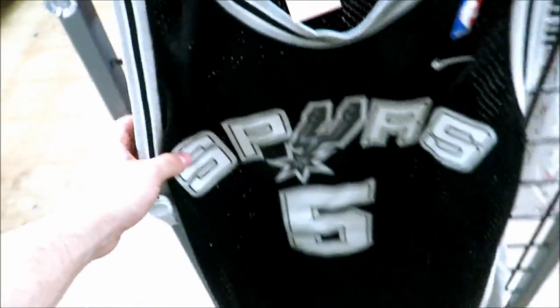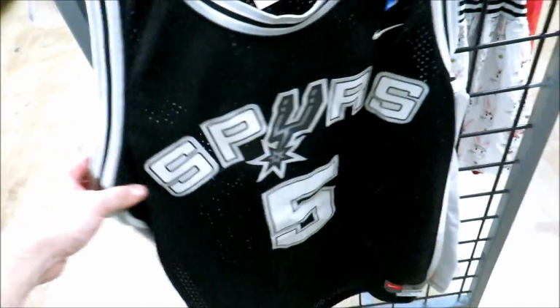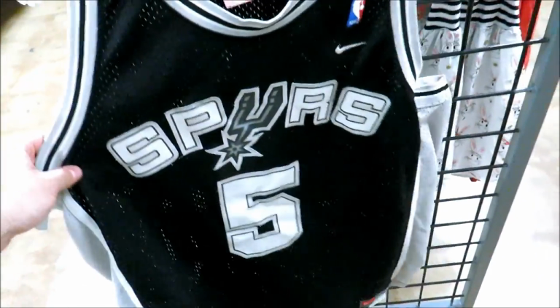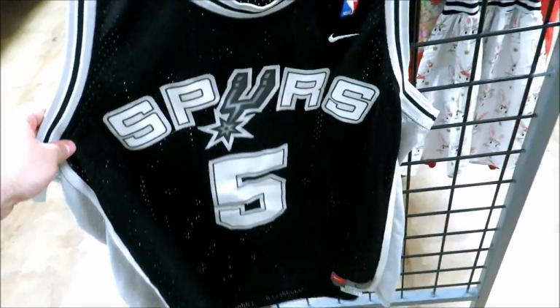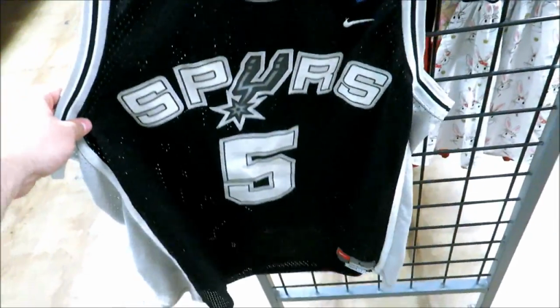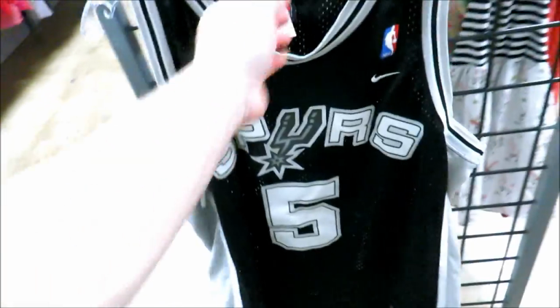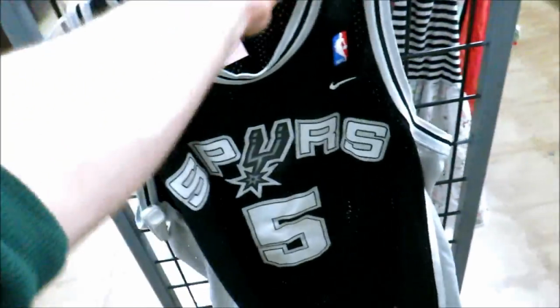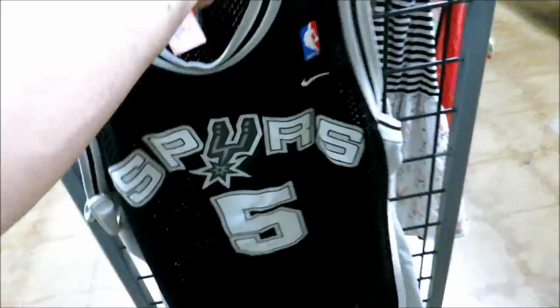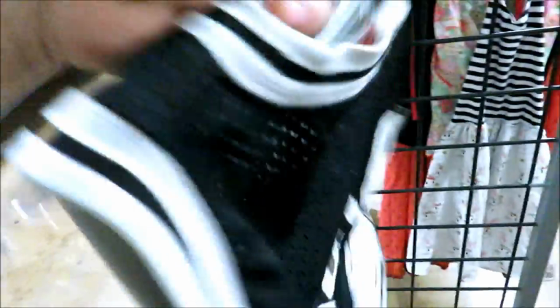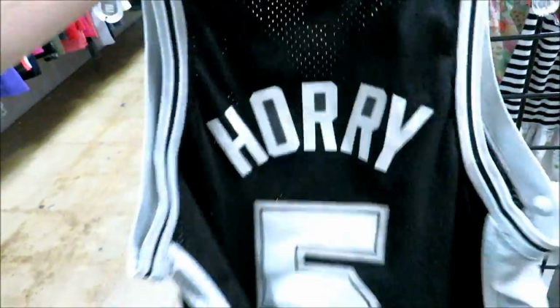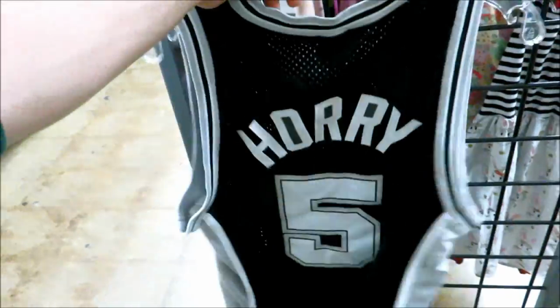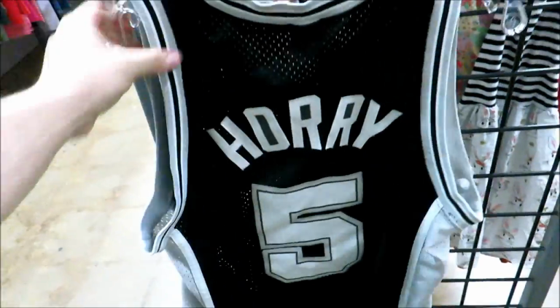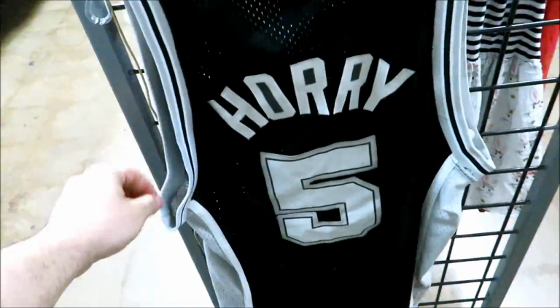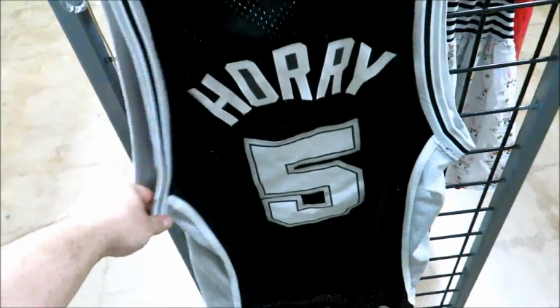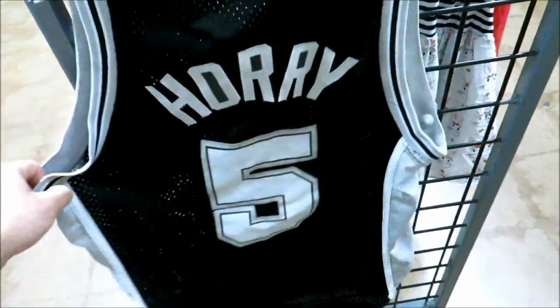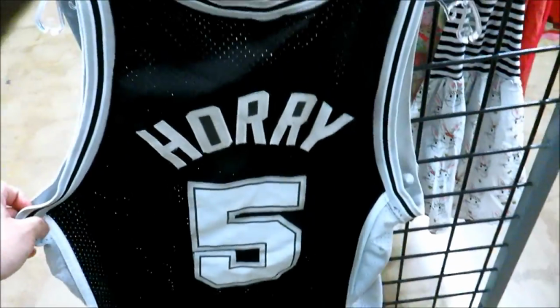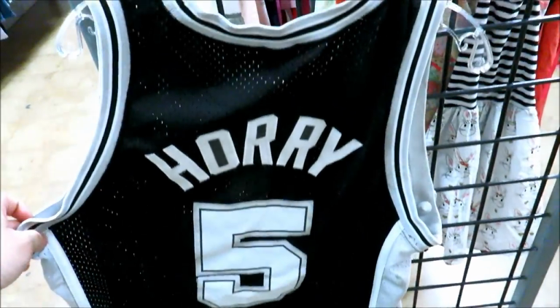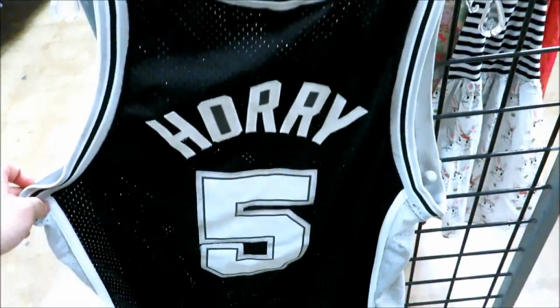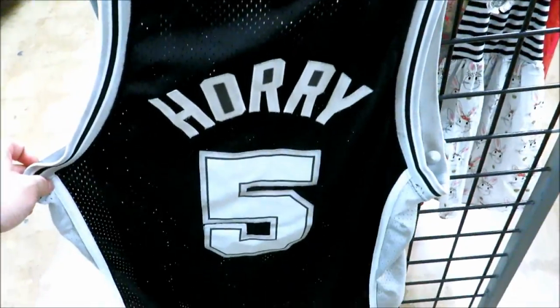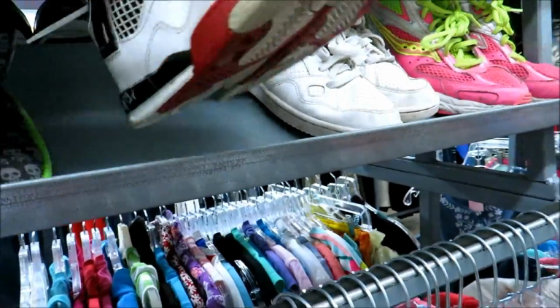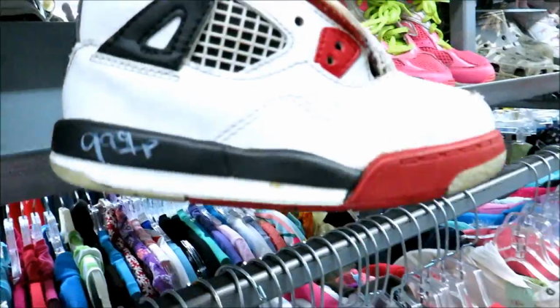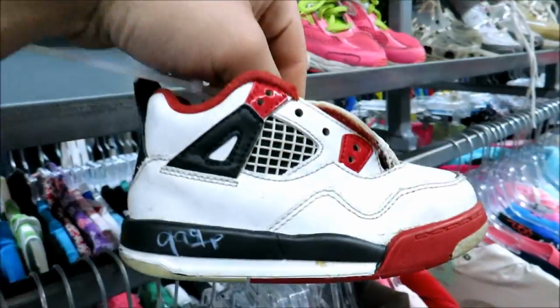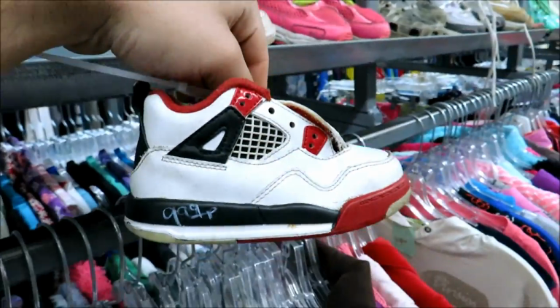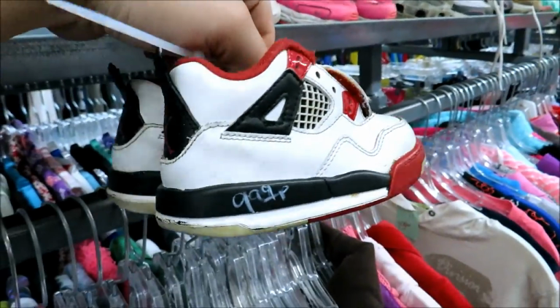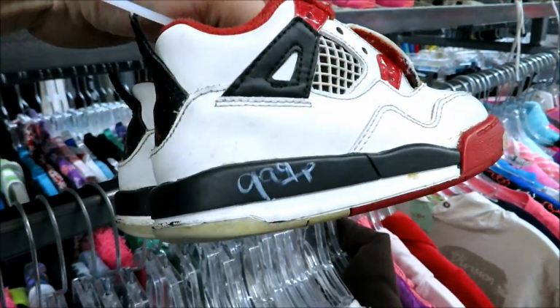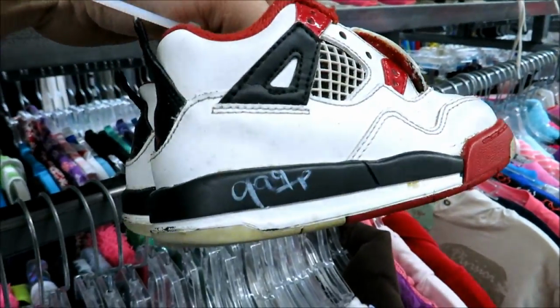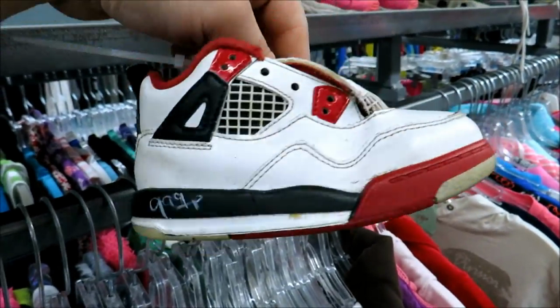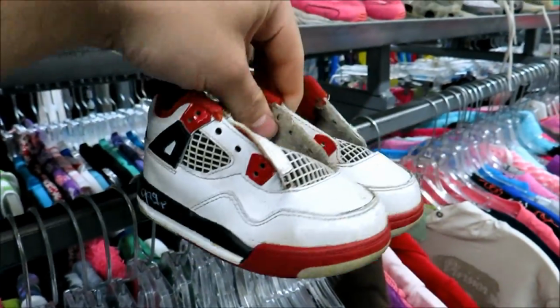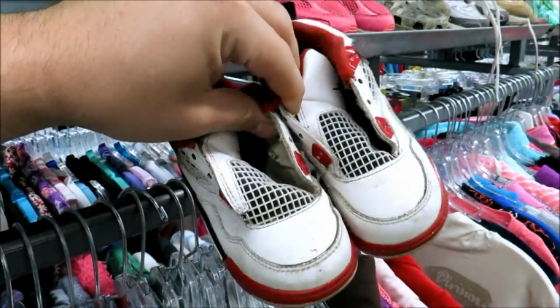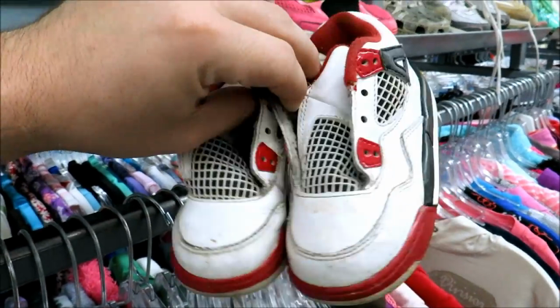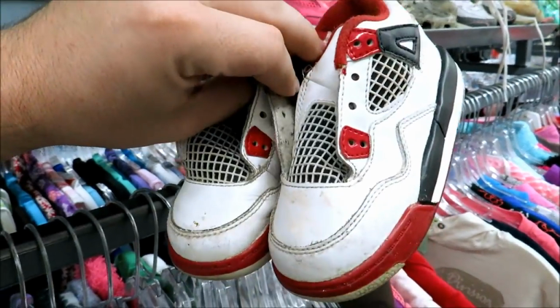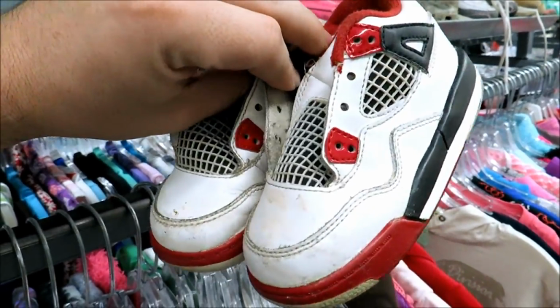I got this Robert Horry jersey — San Antonio Spurs by Nike — for $4.99, but I'm pretty sure it's fake; the numbers feel really thin. I also have some little baby Fire Red Fours right here for only $9.99, but there's no laces and they're pretty beat up.